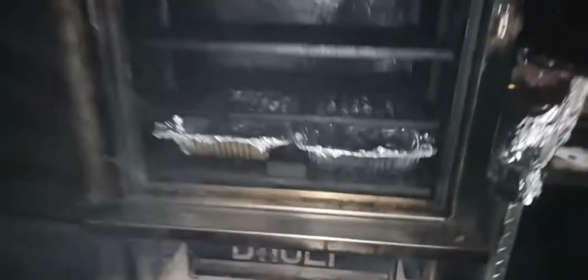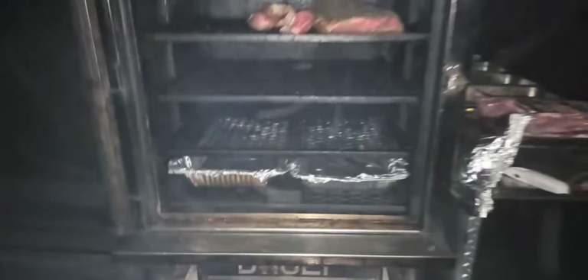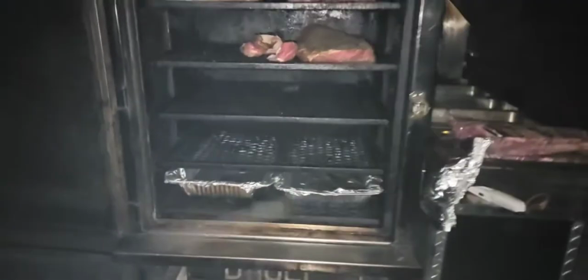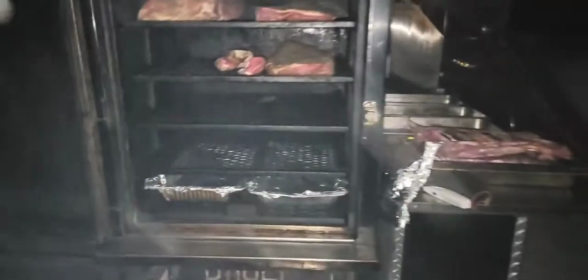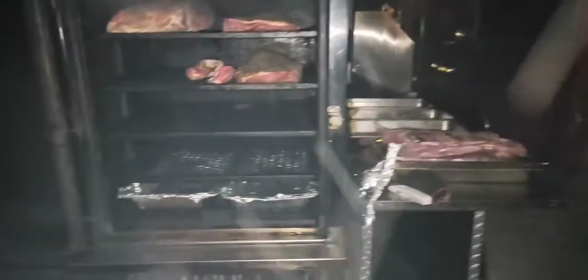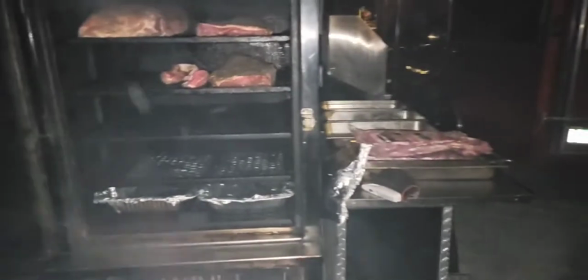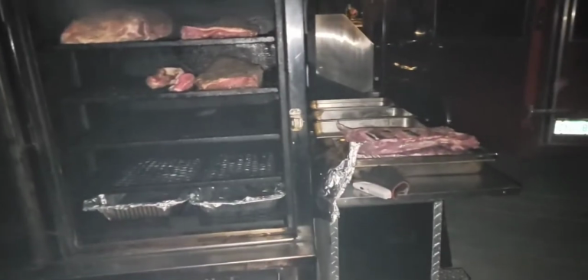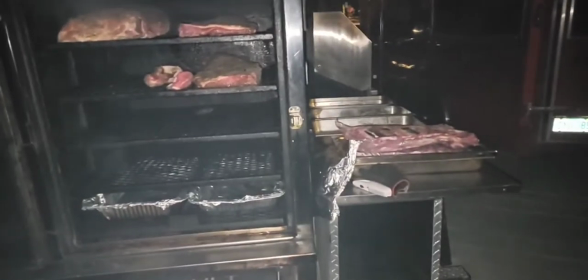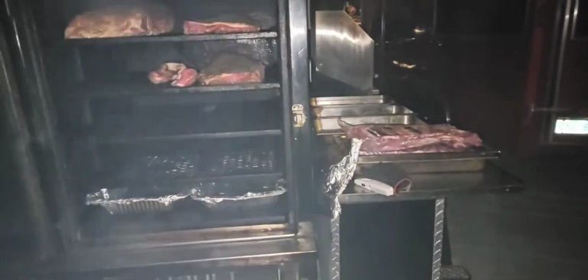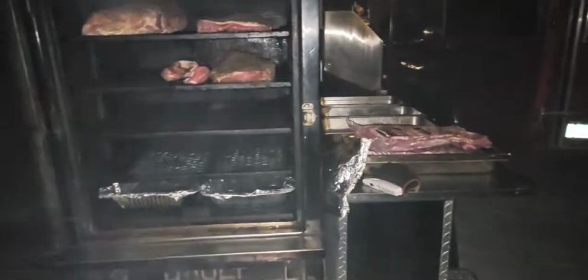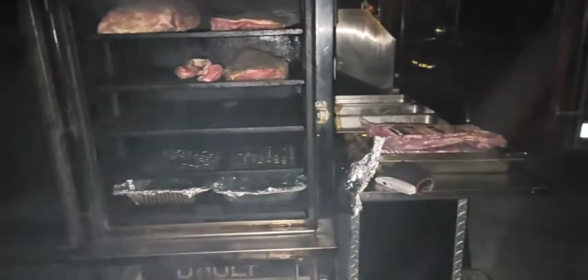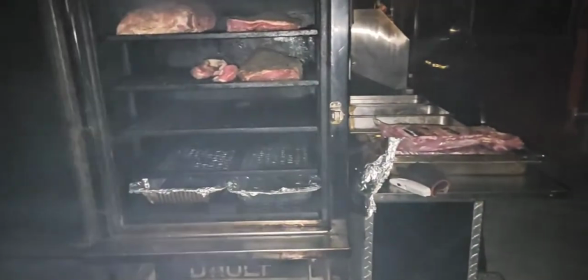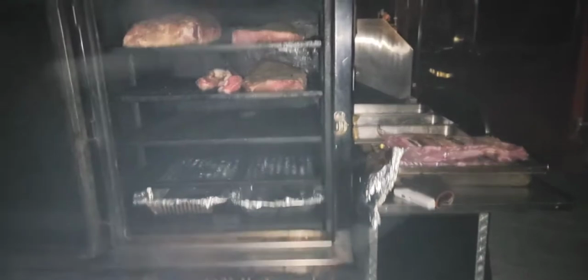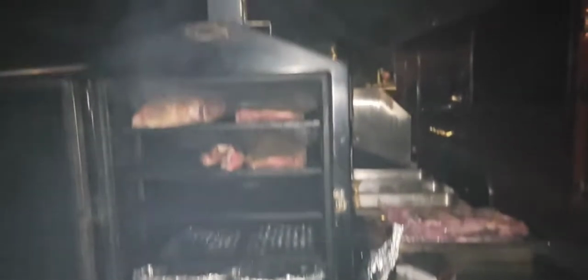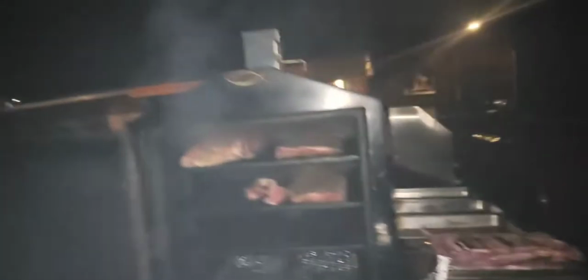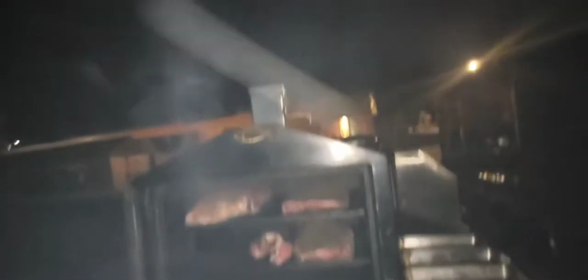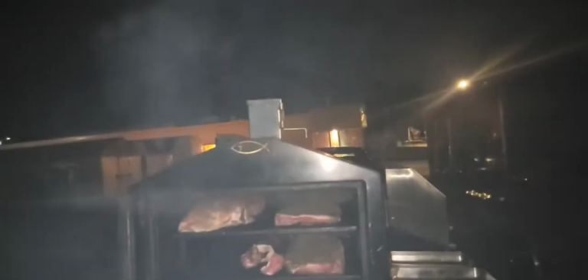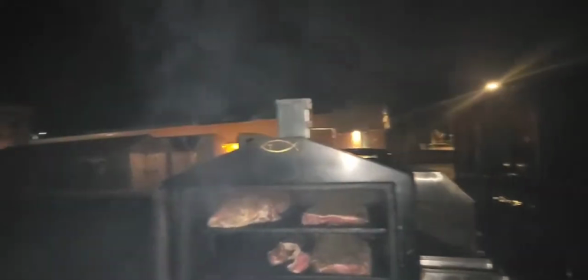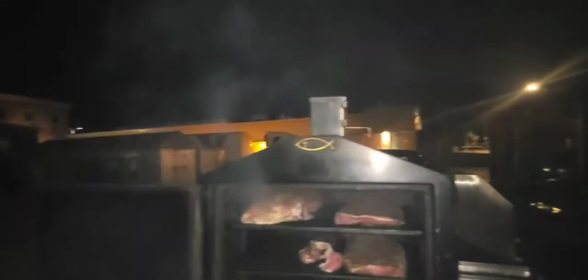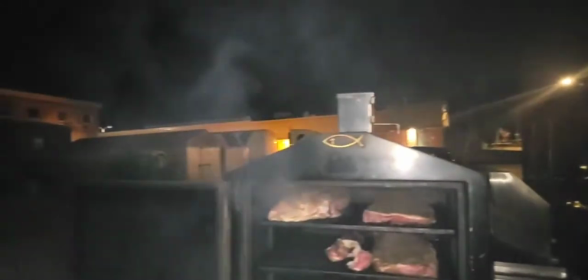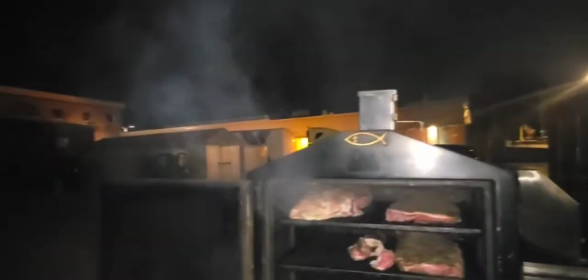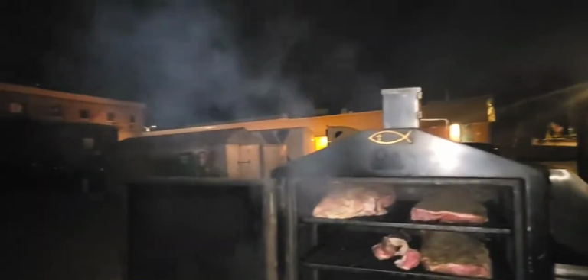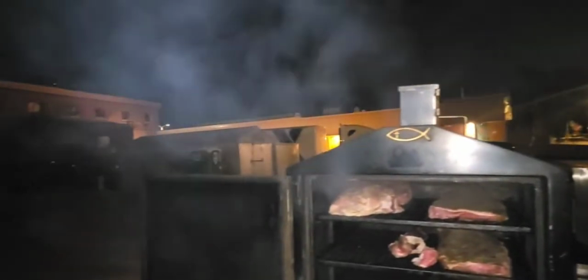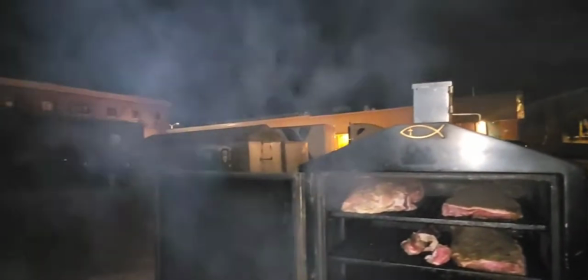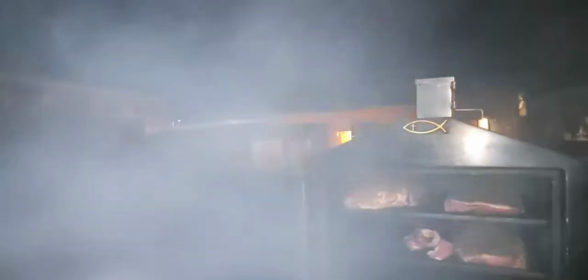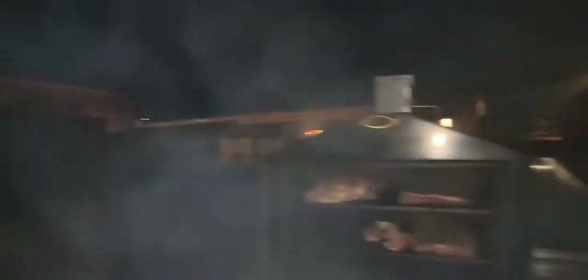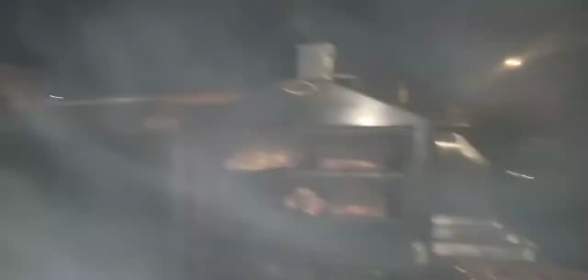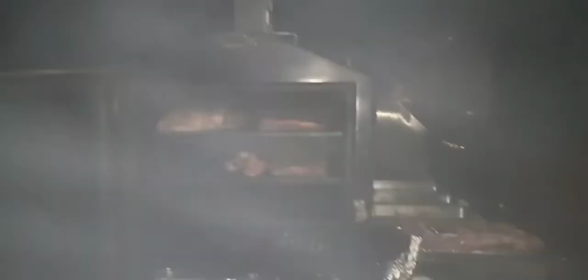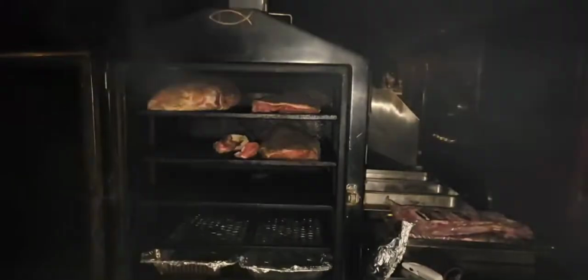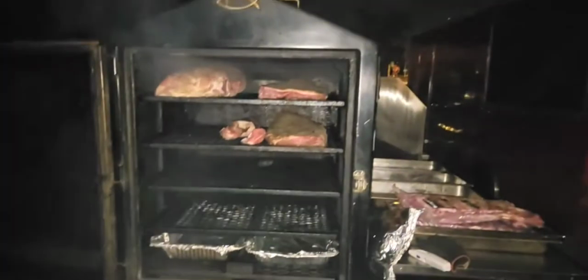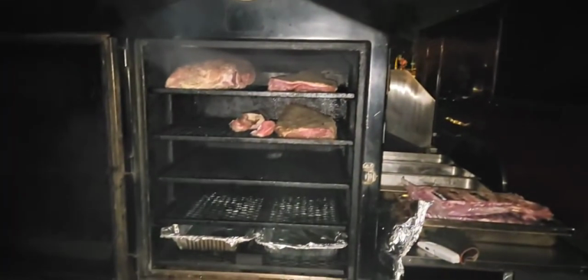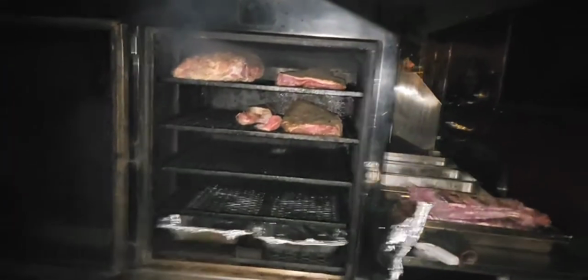All right guys, that's a wrap. I'm going to get these ribs trimmed up and I'll bring you guys back as soon as the light starts to peak over the mountains. God bless, we'll talk to you later.